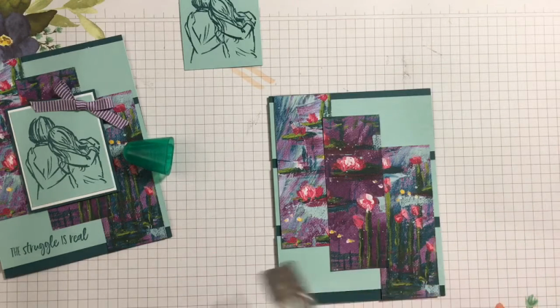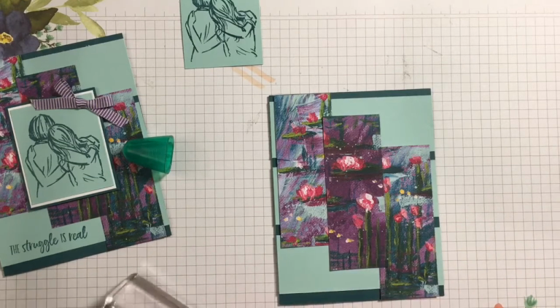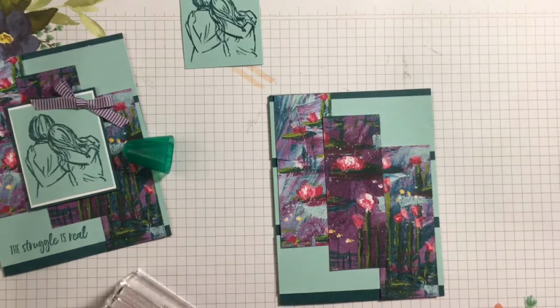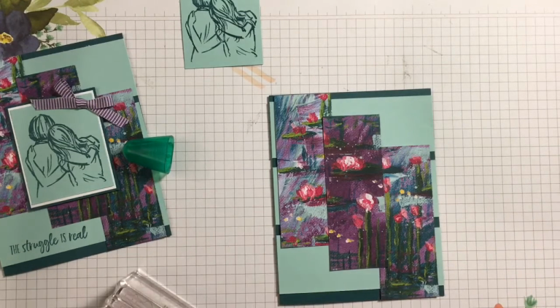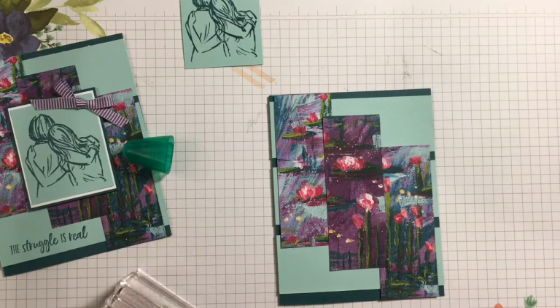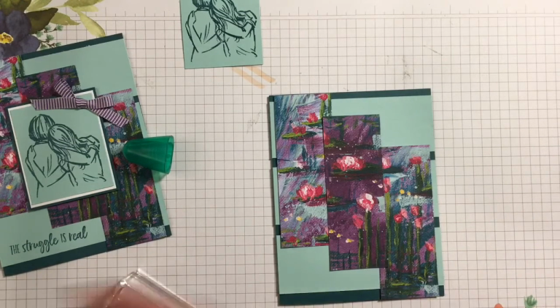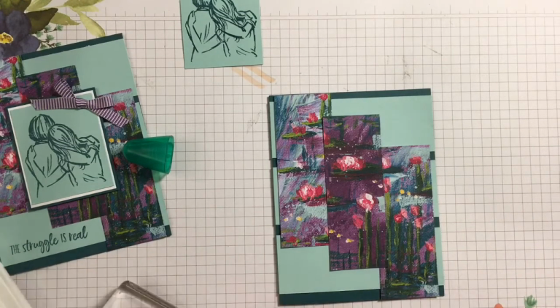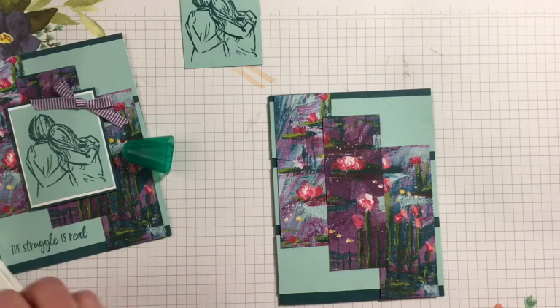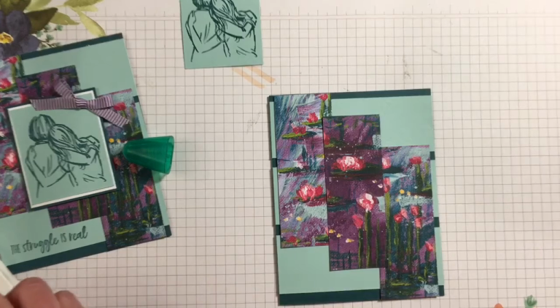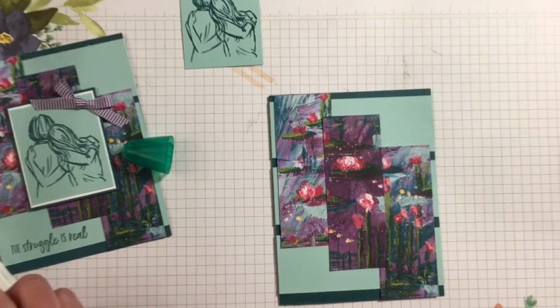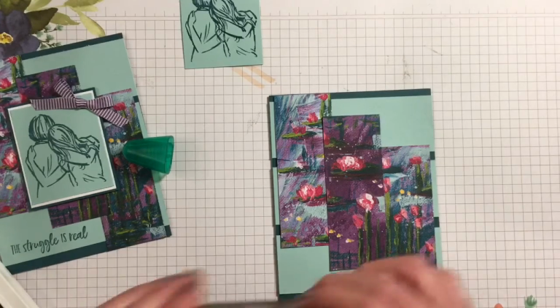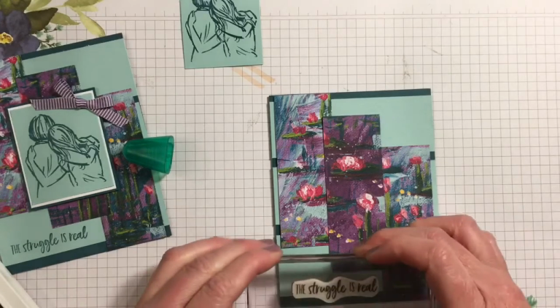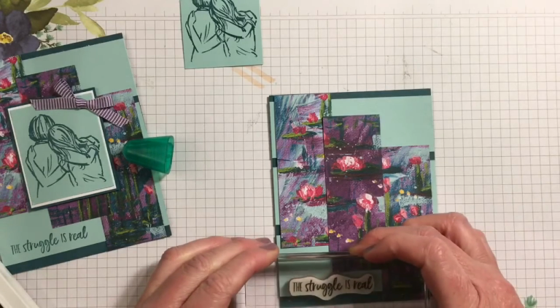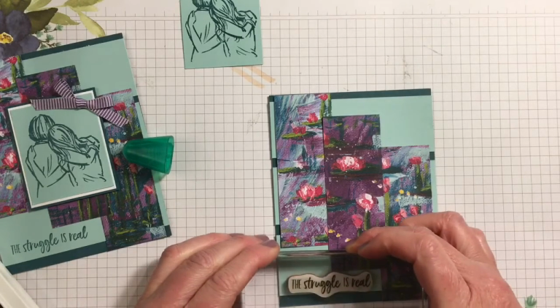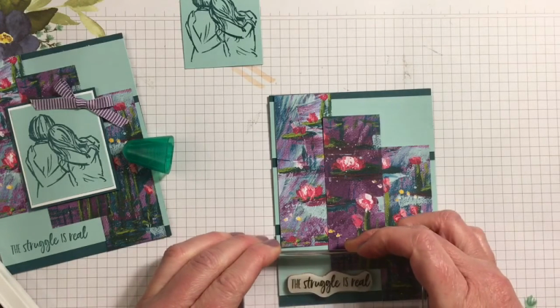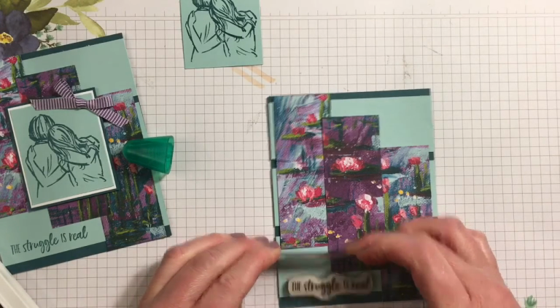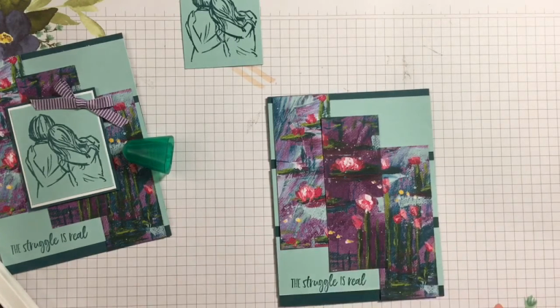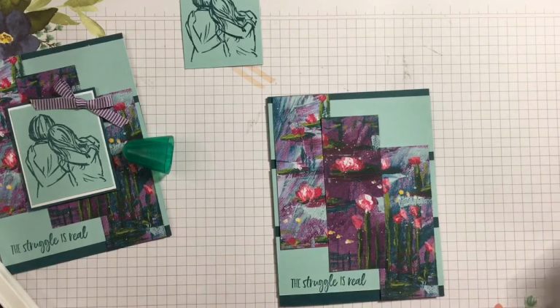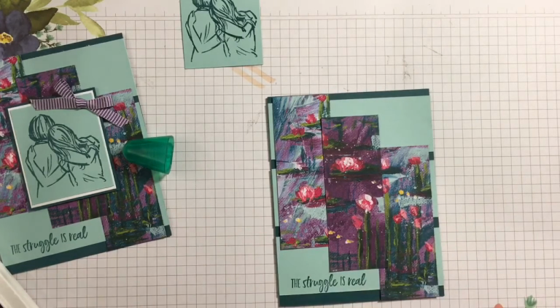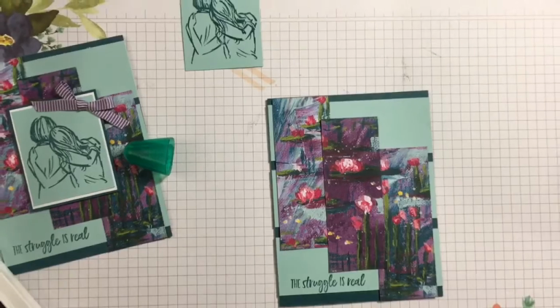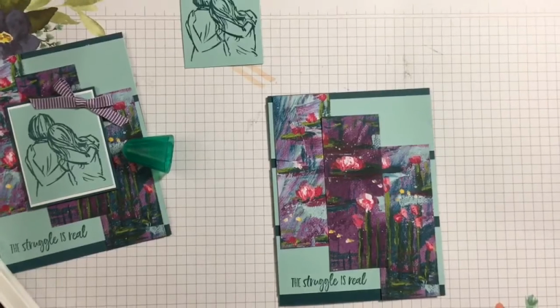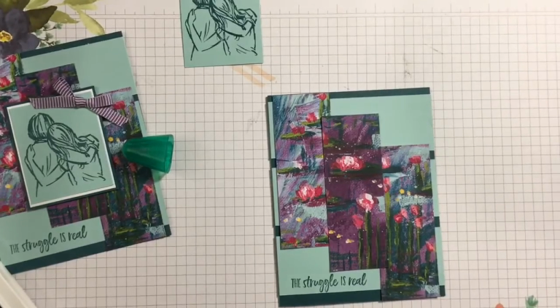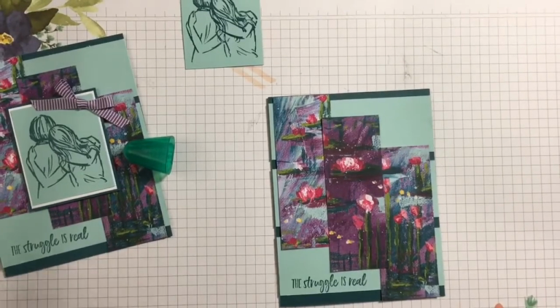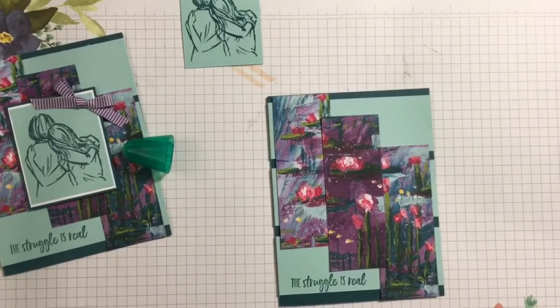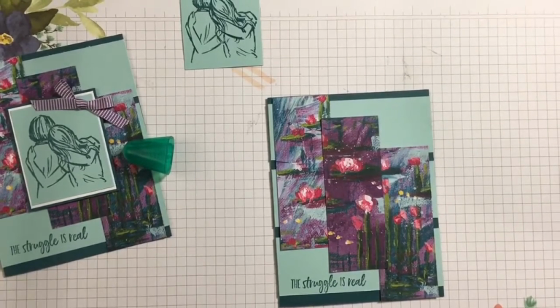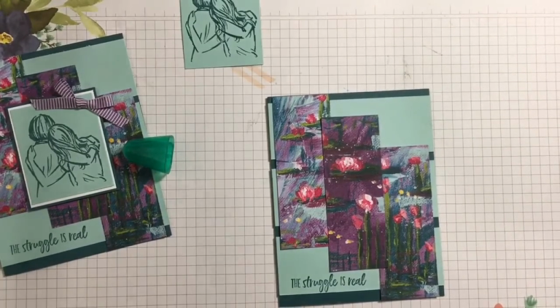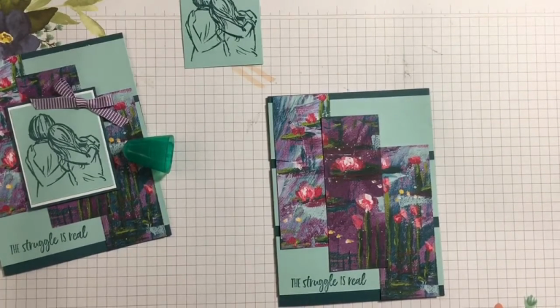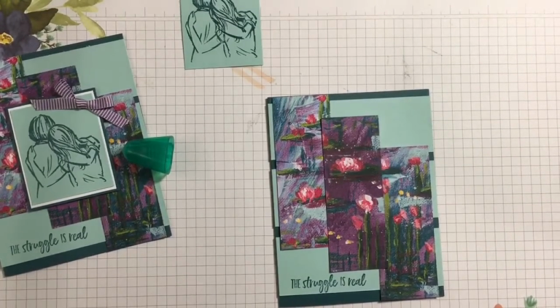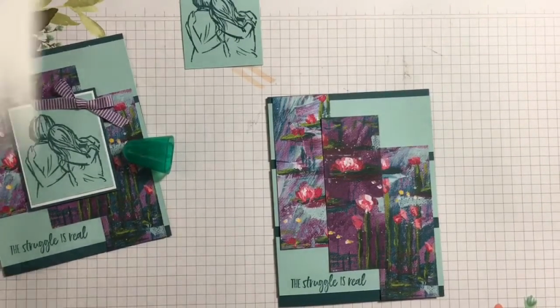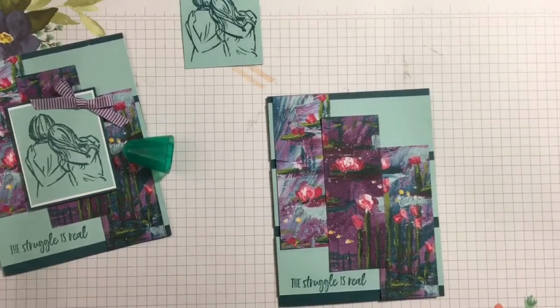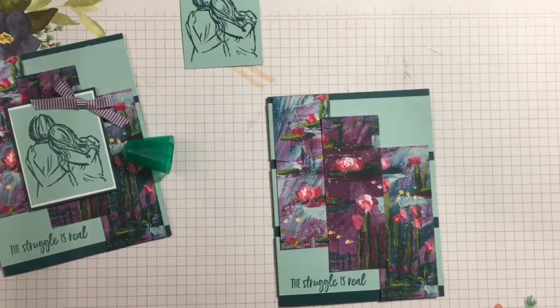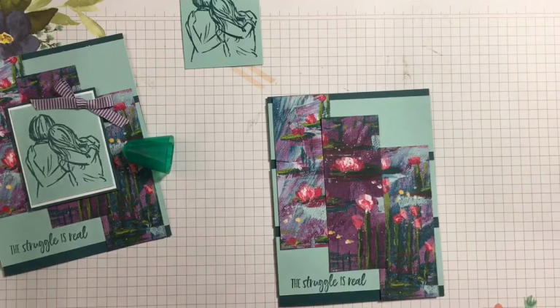Then I'll be stamping 'The Struggle Is Real' on the outside directly on that little bottom section — there's just enough room for that on that piece. Then let me put that aside real quick.